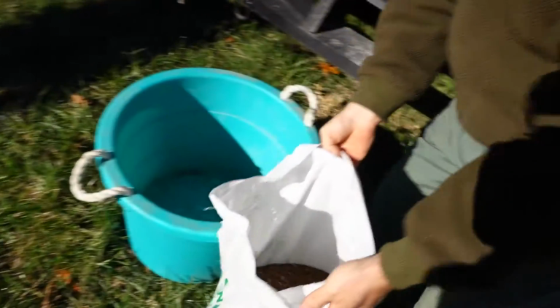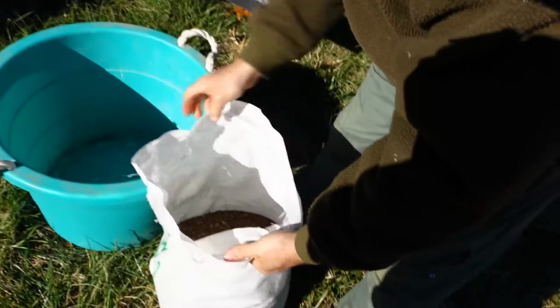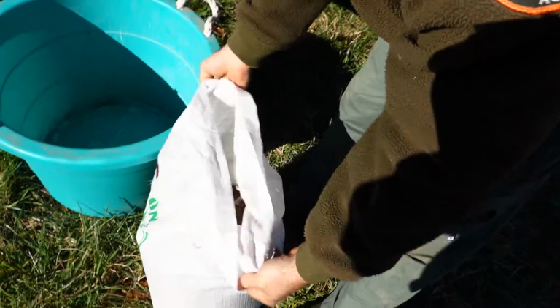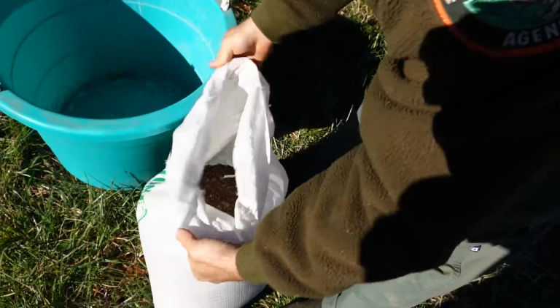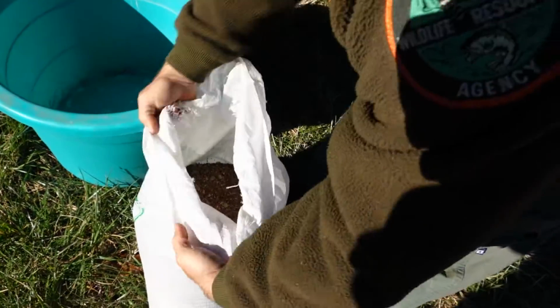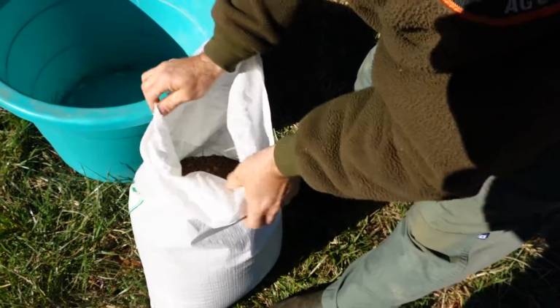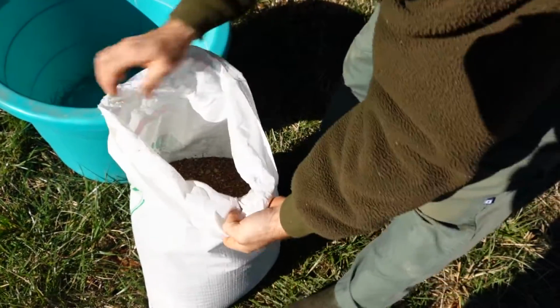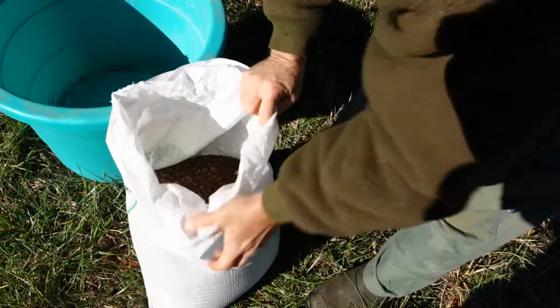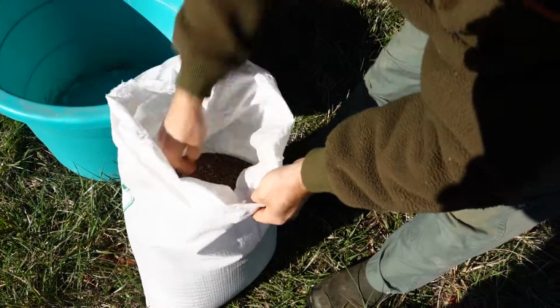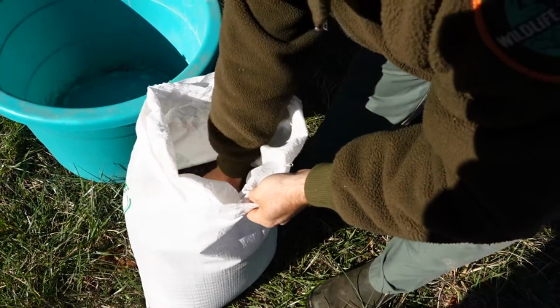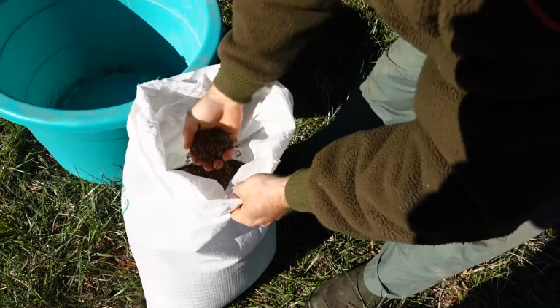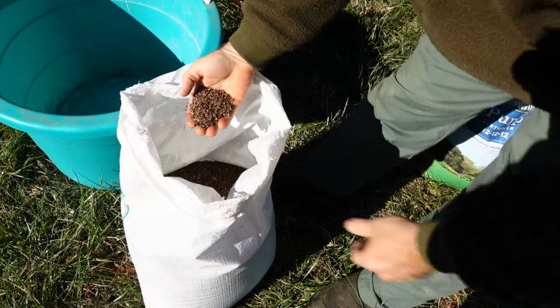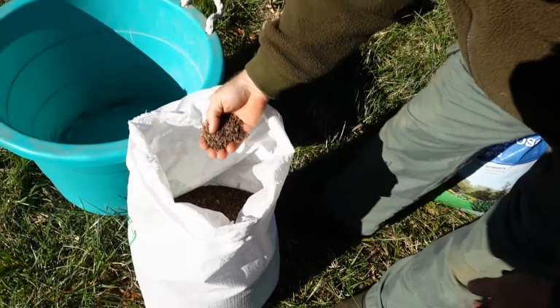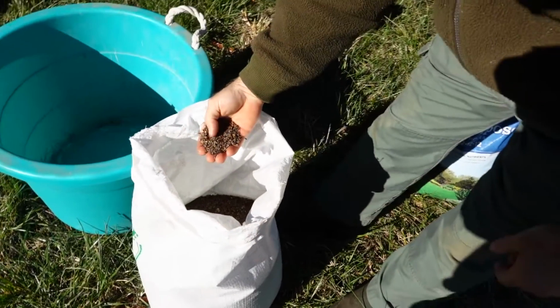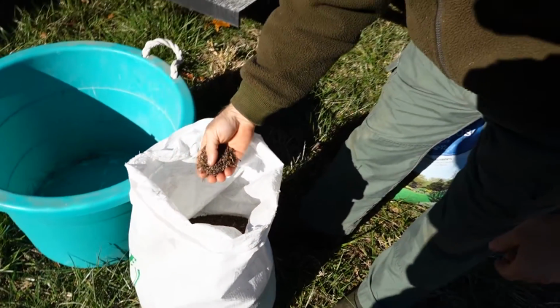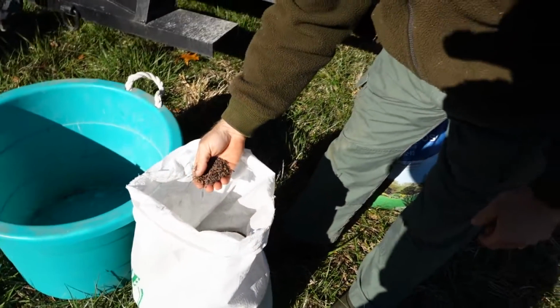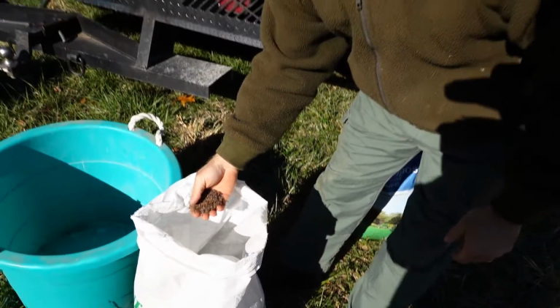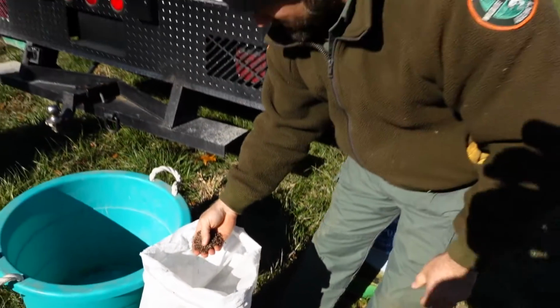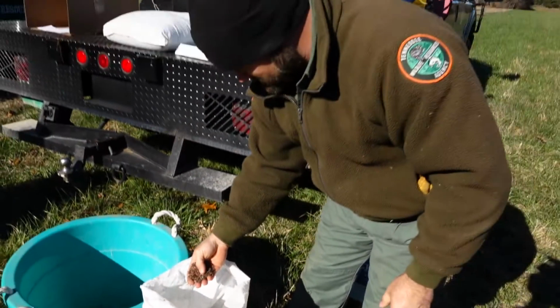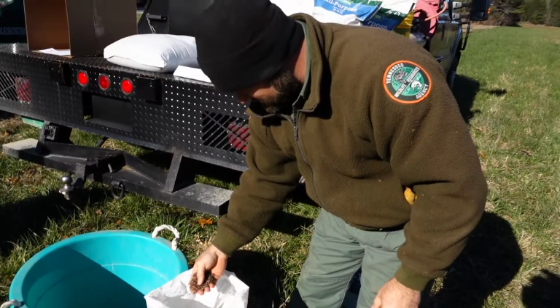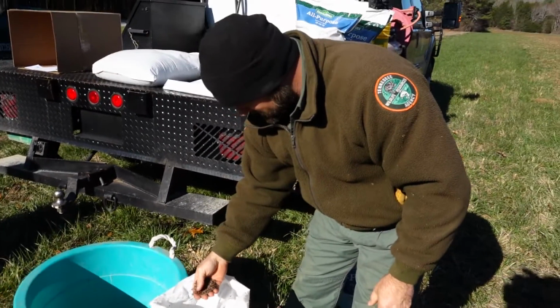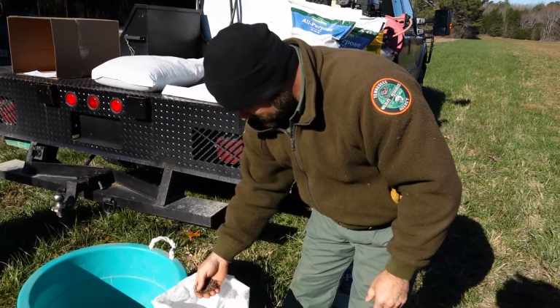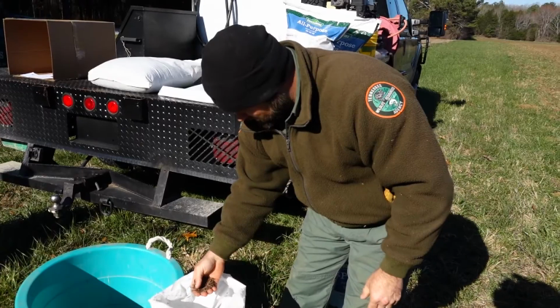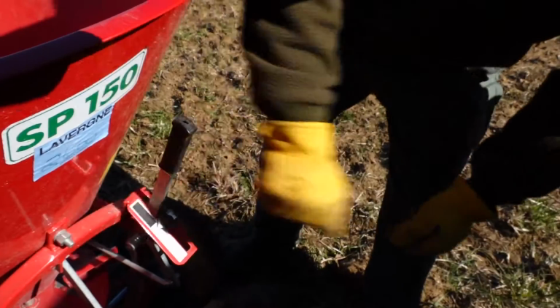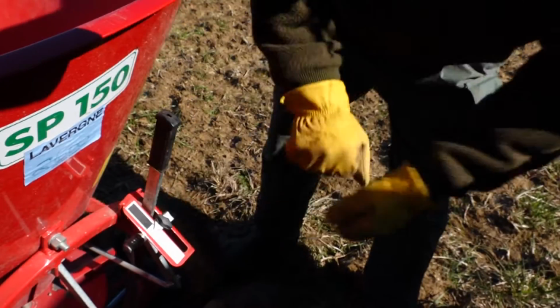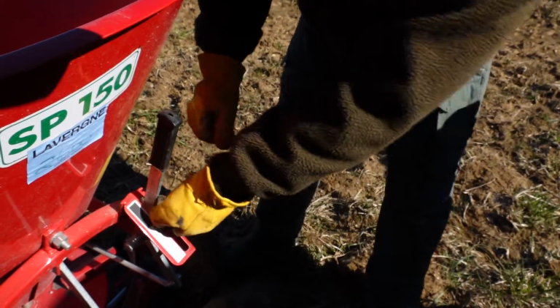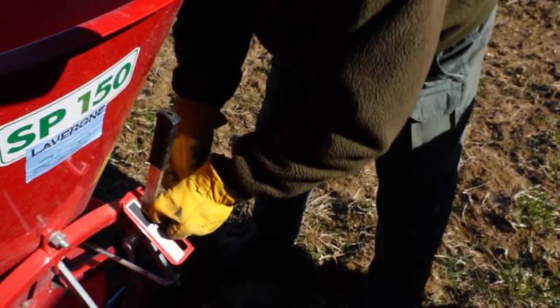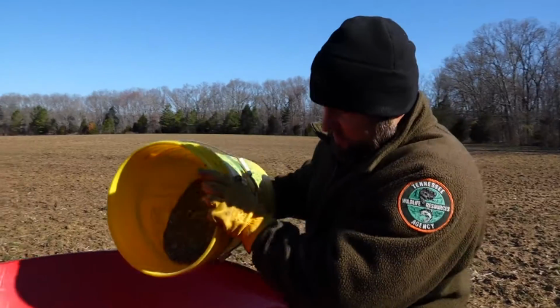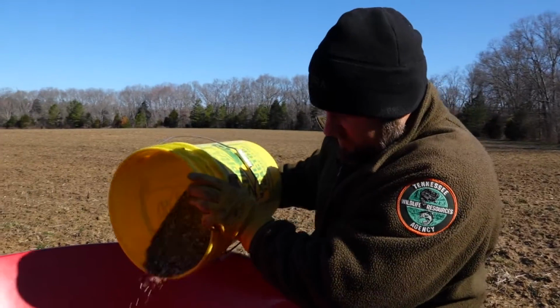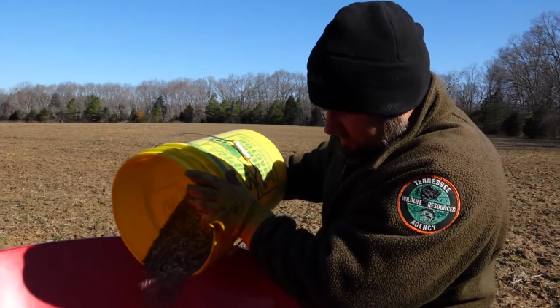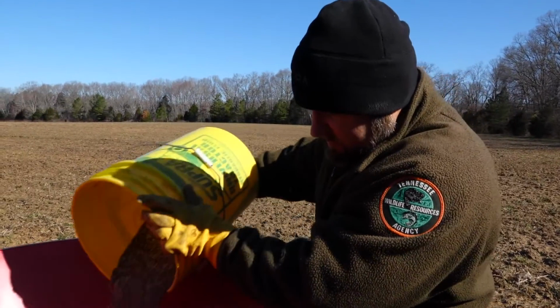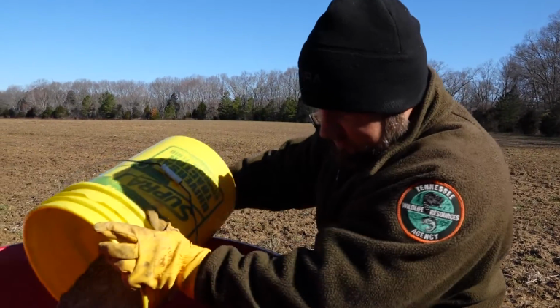This pollinator seed is really small, light, fluffy, different sized seed. We were able to do this and get the seed through a grant from U.S. Fish and Wildlife Service.